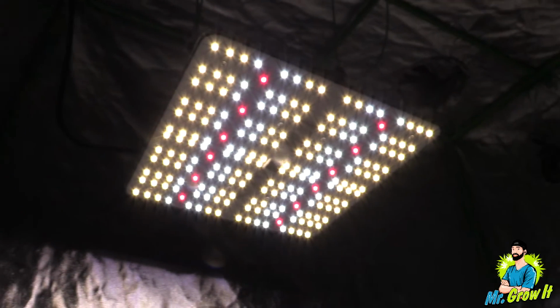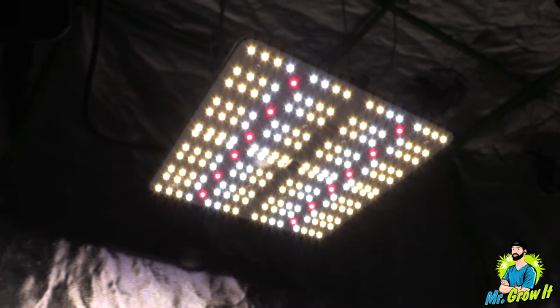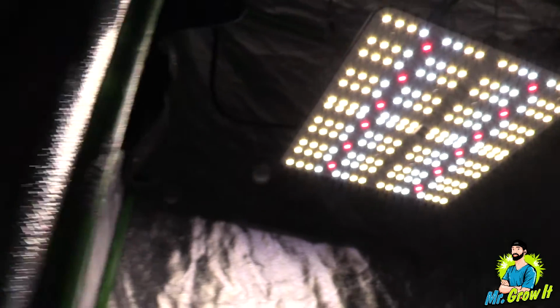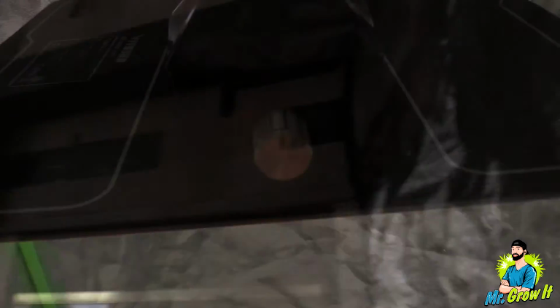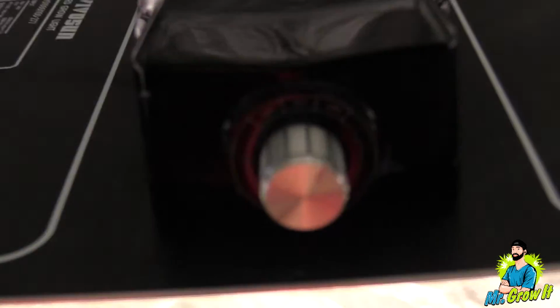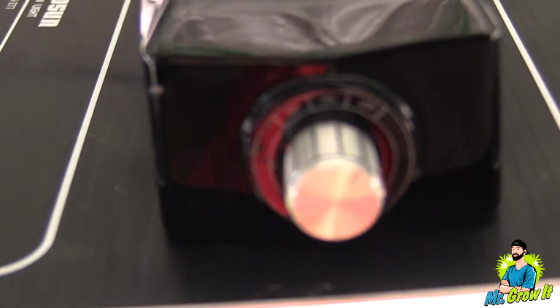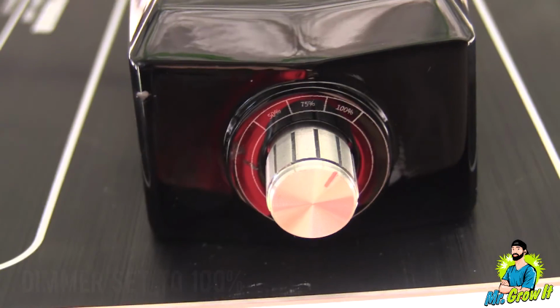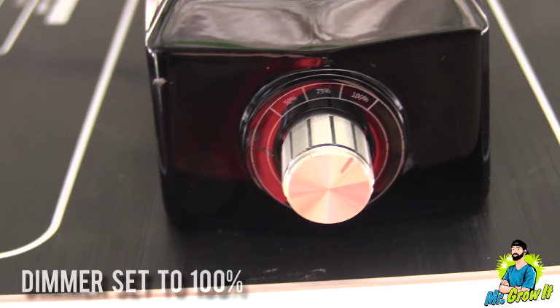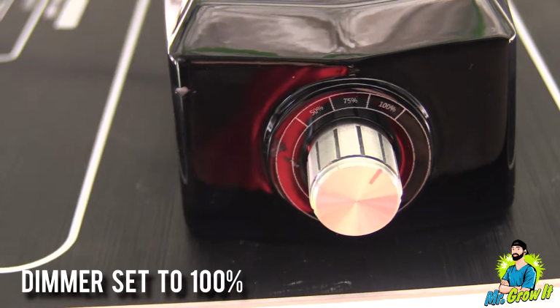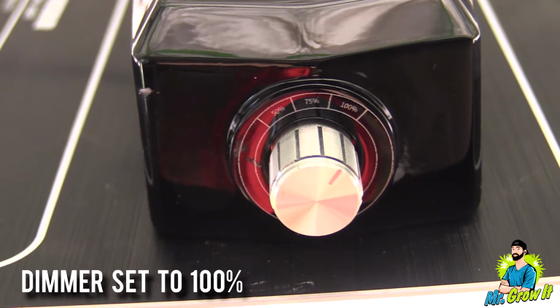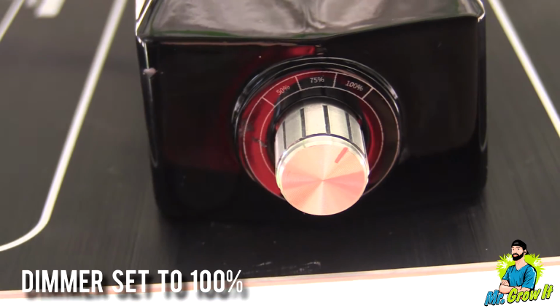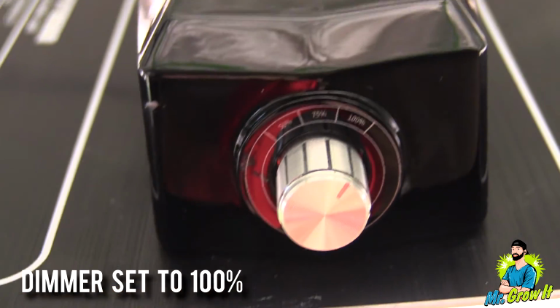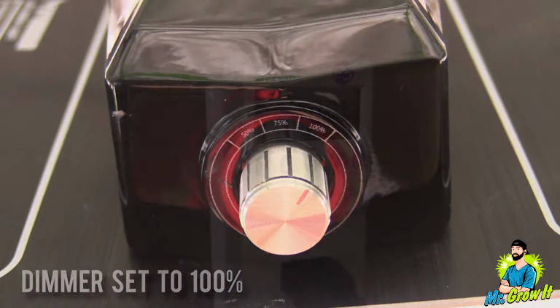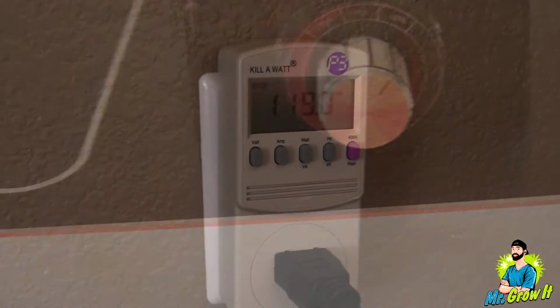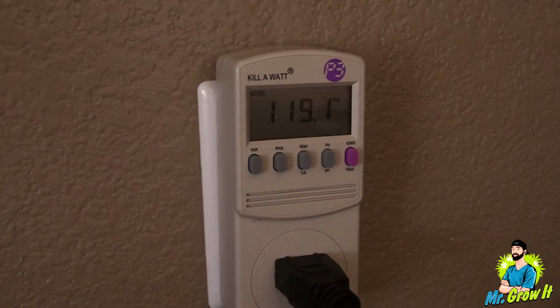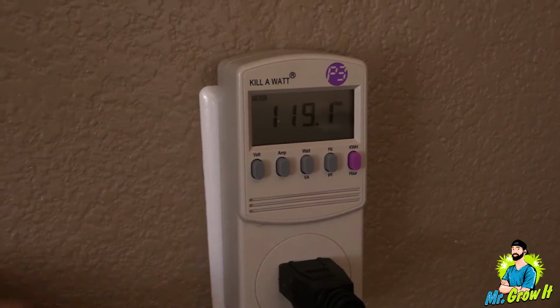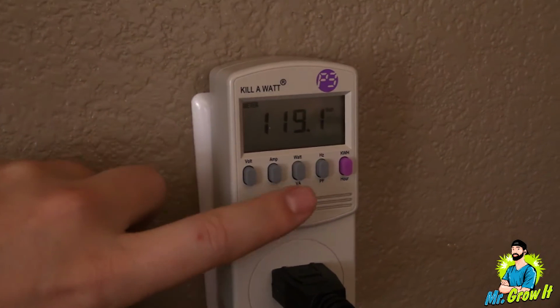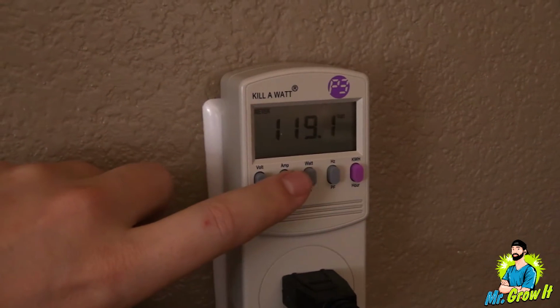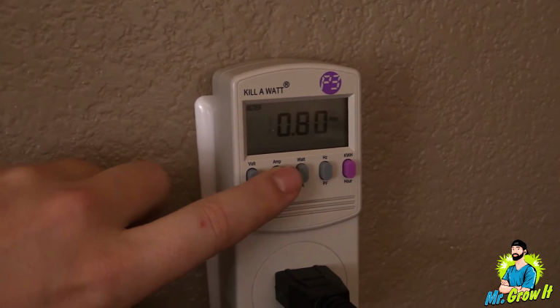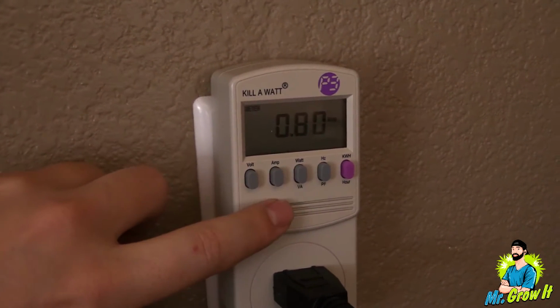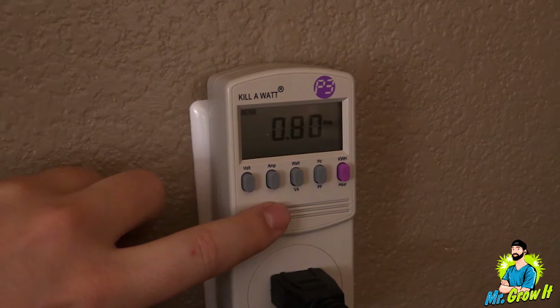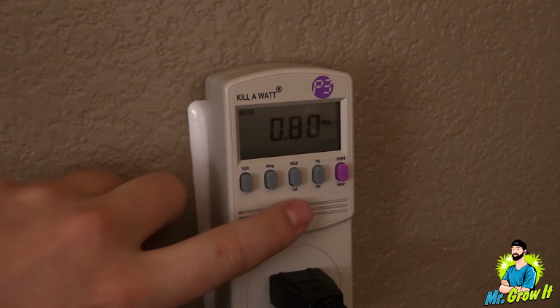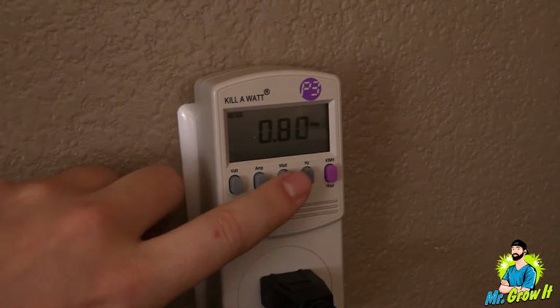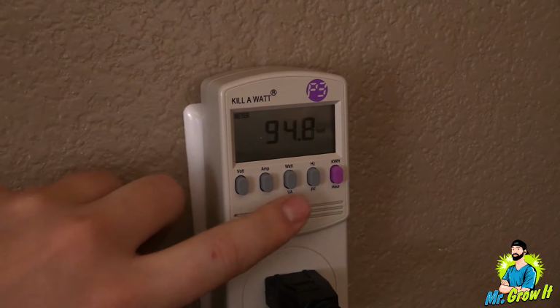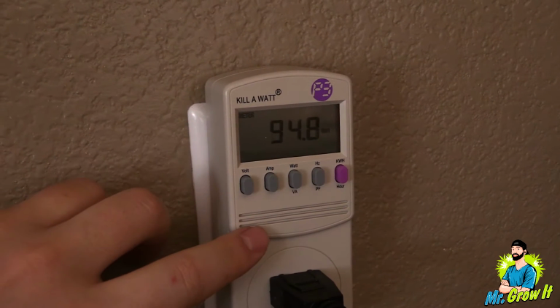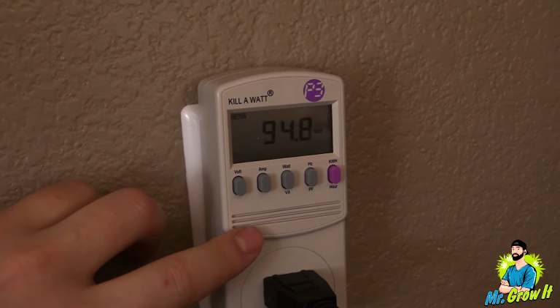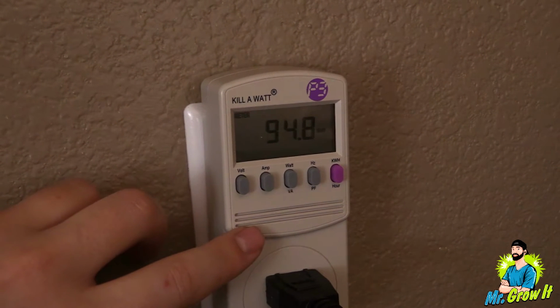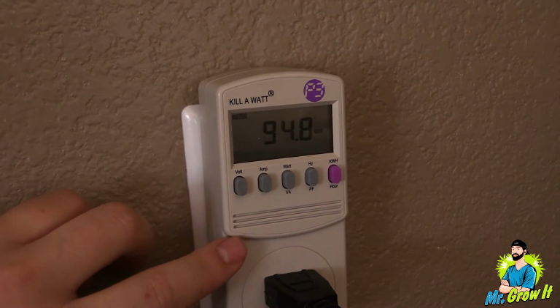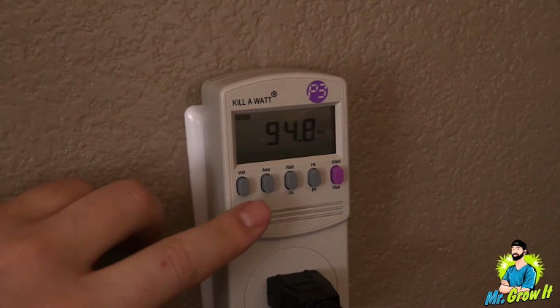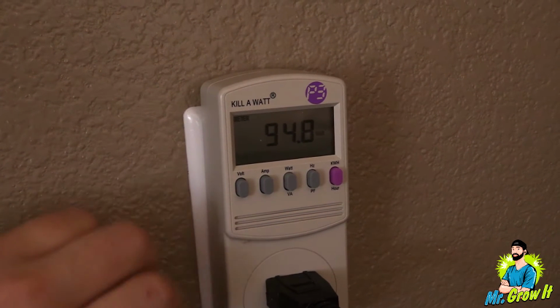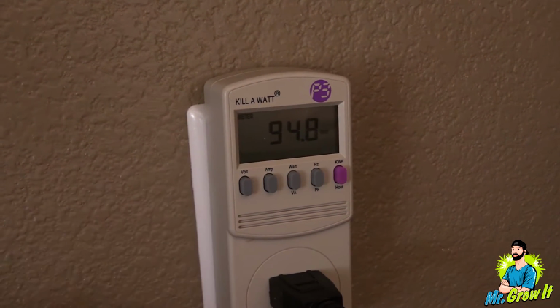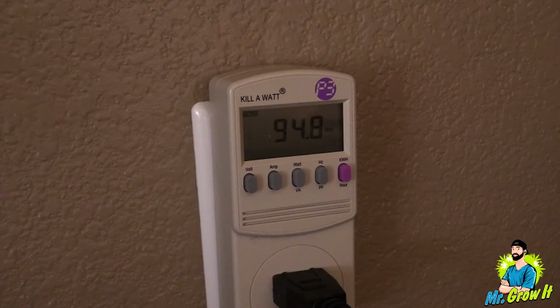I'm going to take measurements at three different distances: 12 inches away, 16 inches away, and 20 inches away. I plugged the LED grow light into my kilowatt meter and it shows 0.8 amps pulling 94.8 watts. Alright, let's get into the measurements.